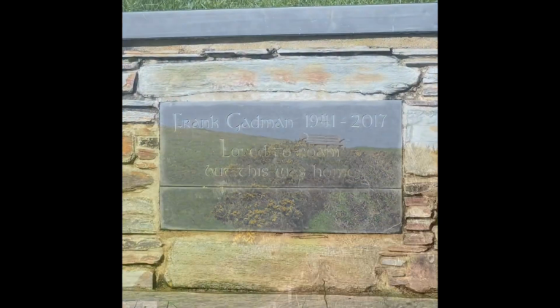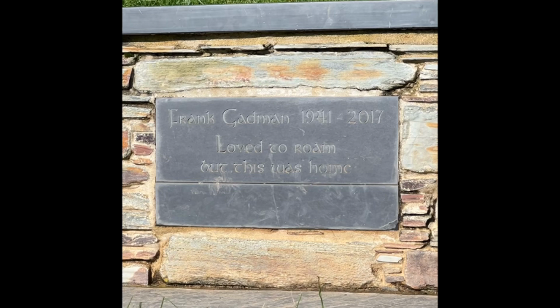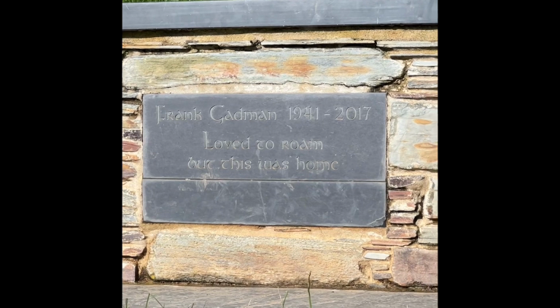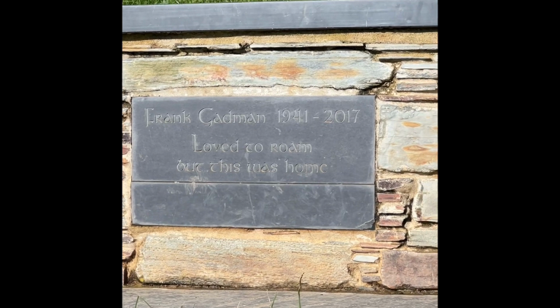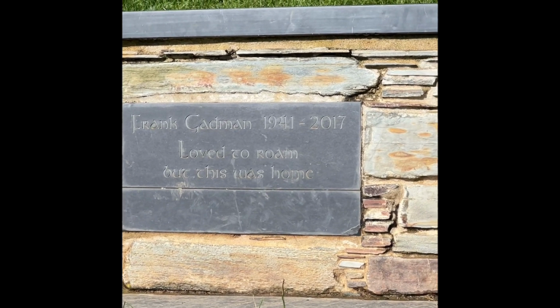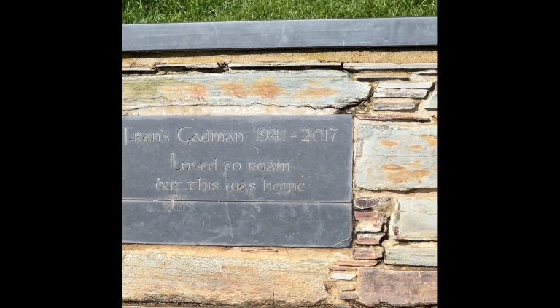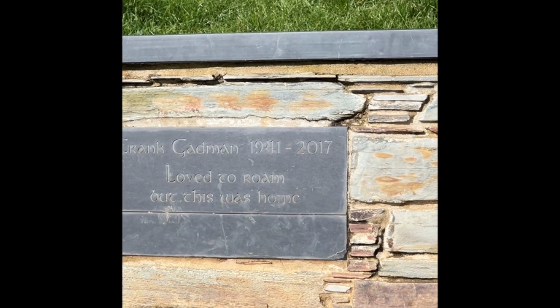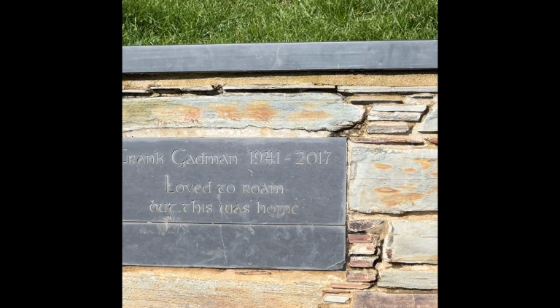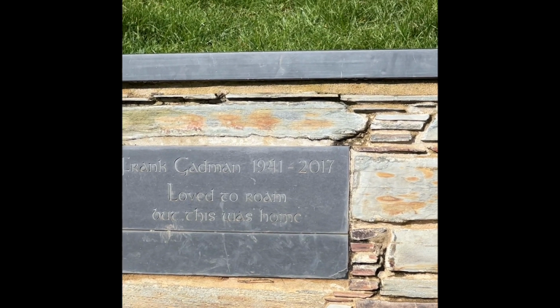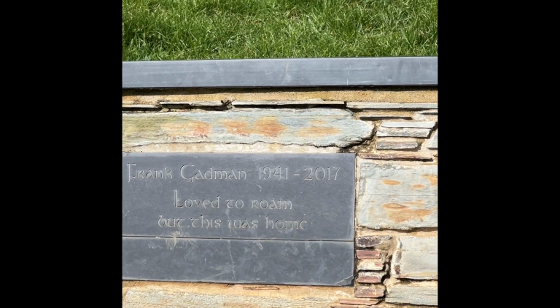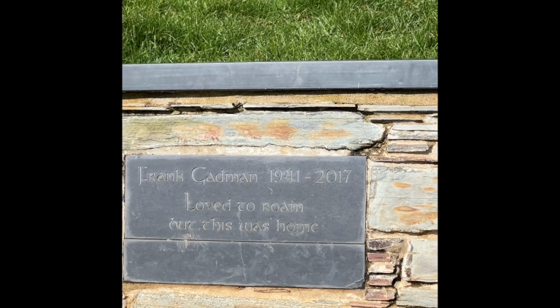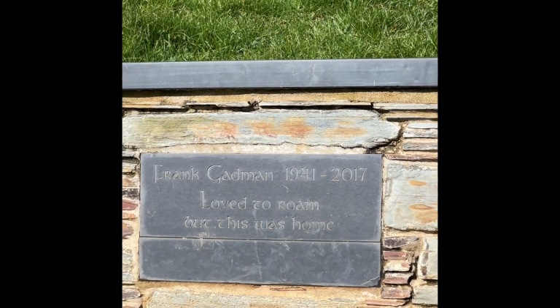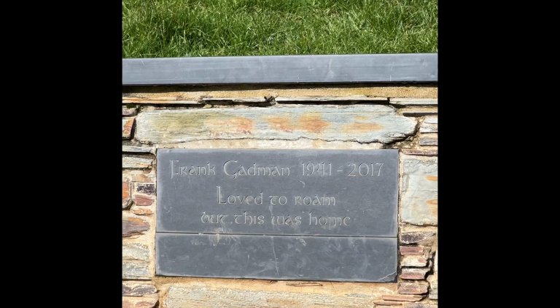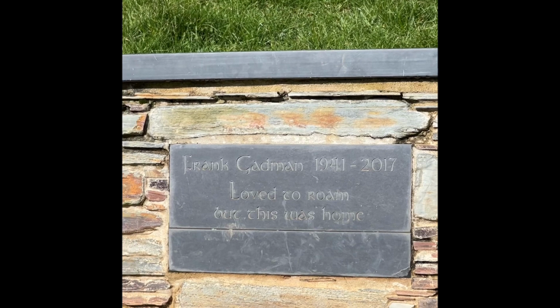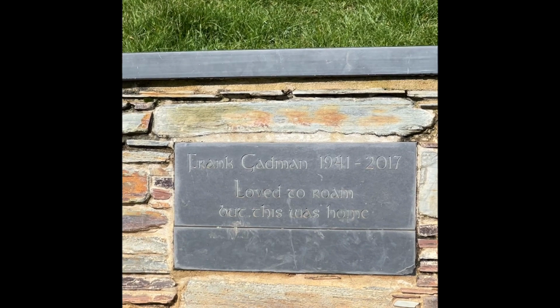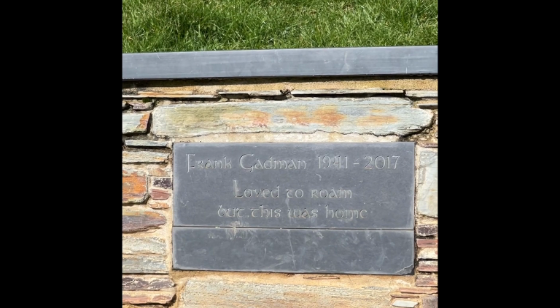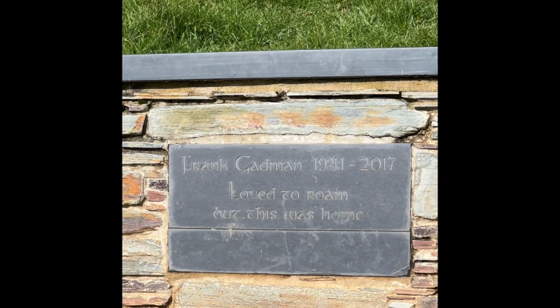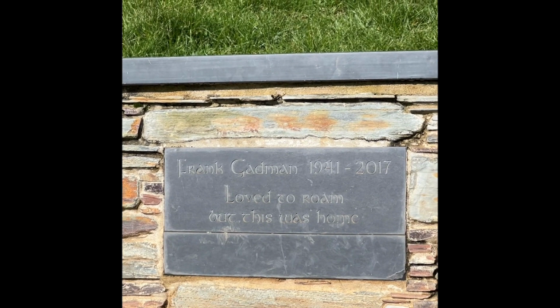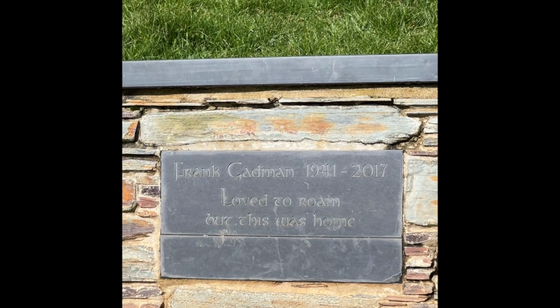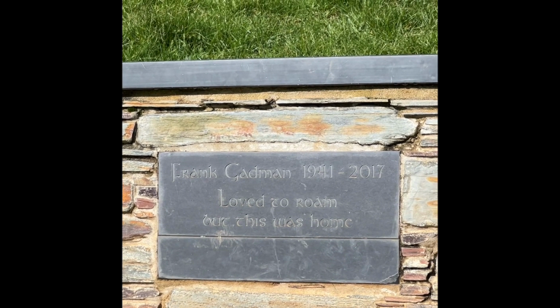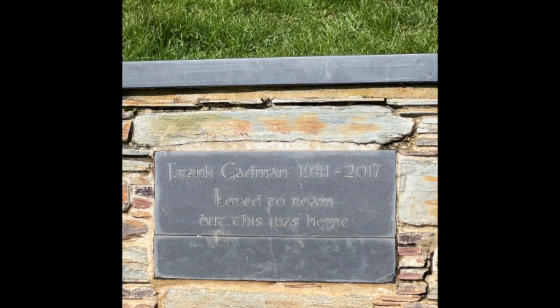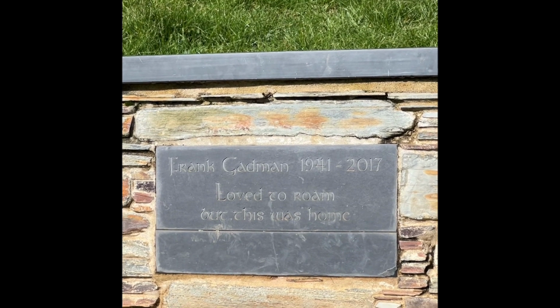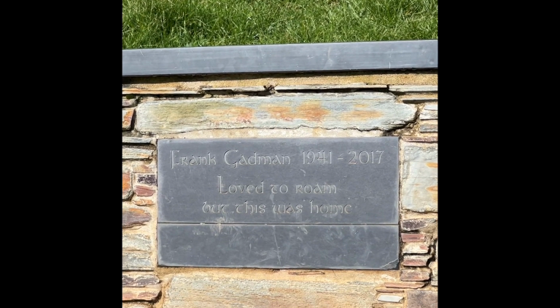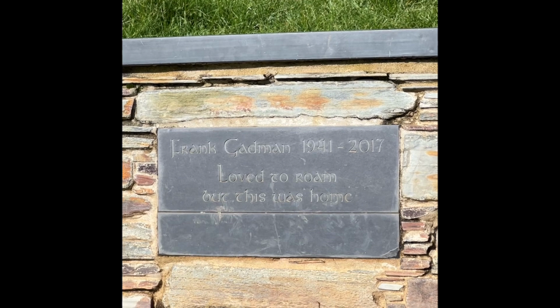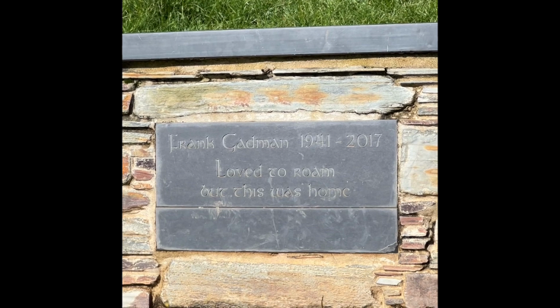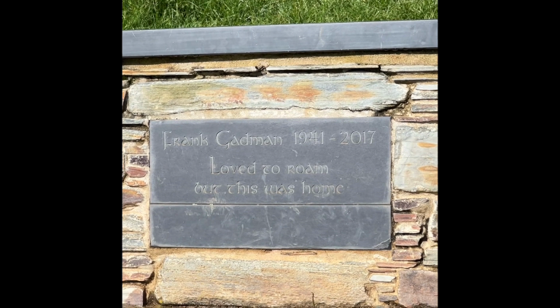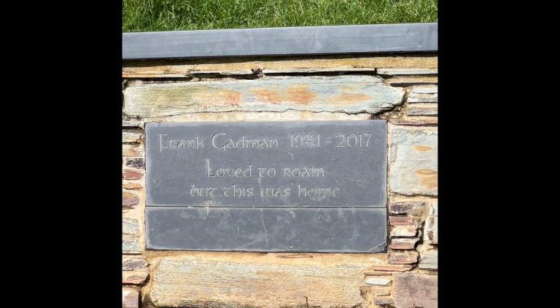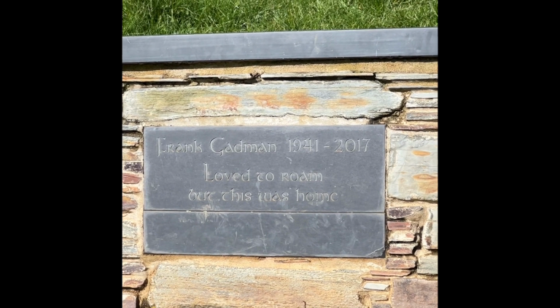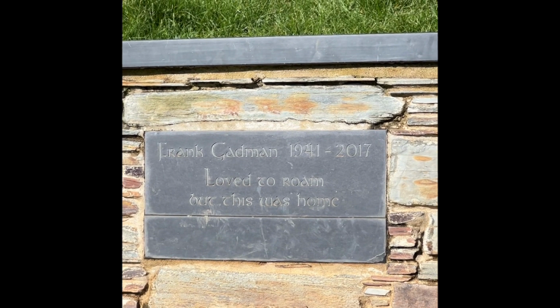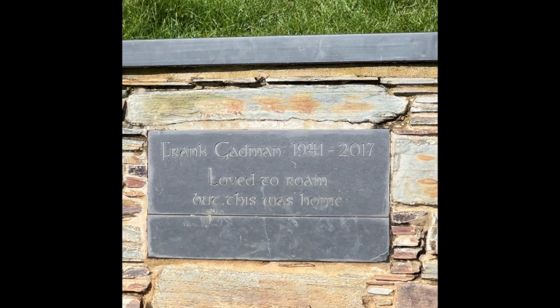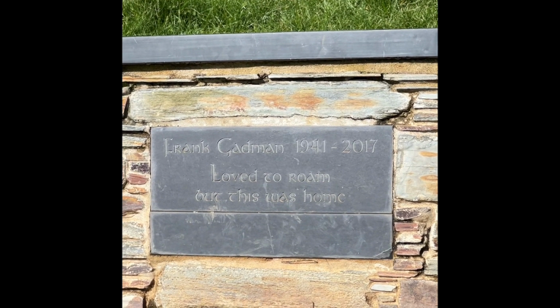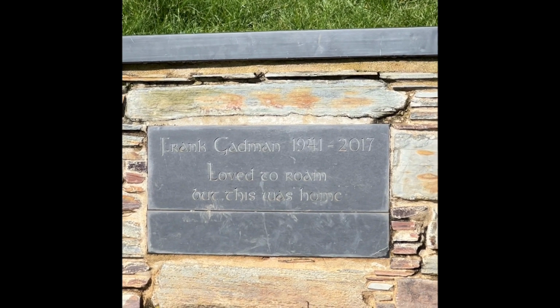I've just come across this lovely memorial here — Frank Gabman, 1941 to 2017. 'Love to roam, but this was home.' What a lovely sentiment. Anyway, Frank Gabman, I've spoken your name, so live on, my dear.